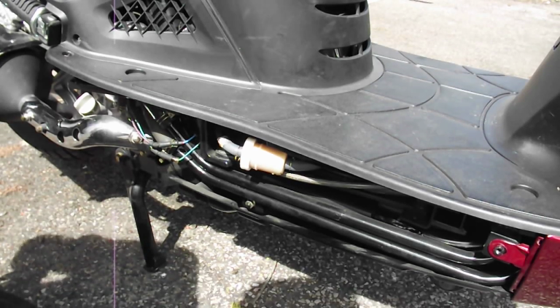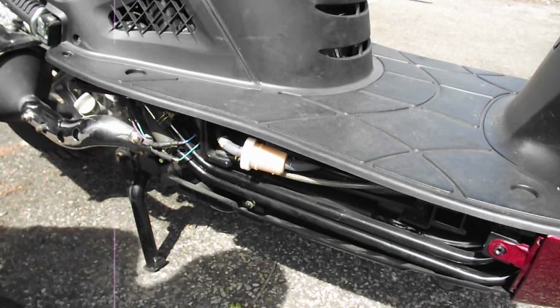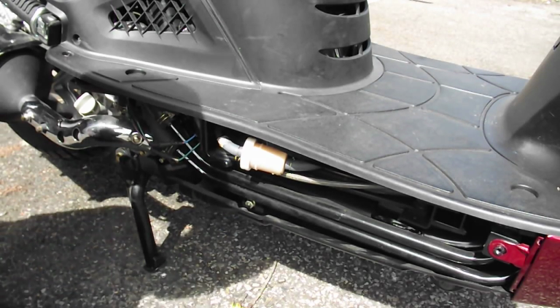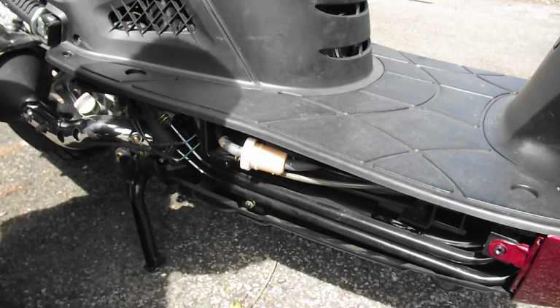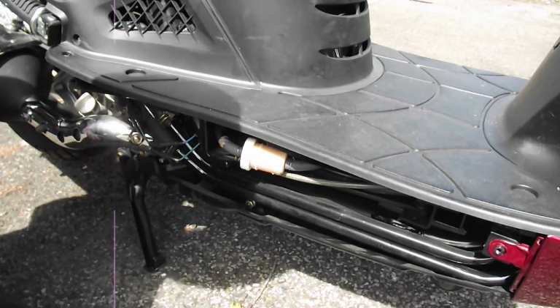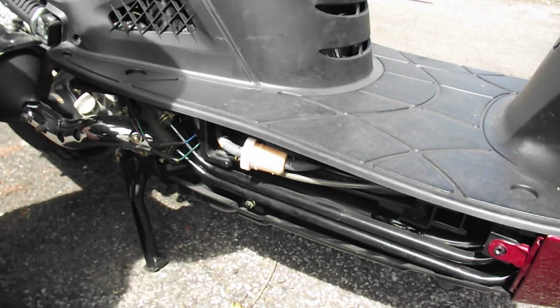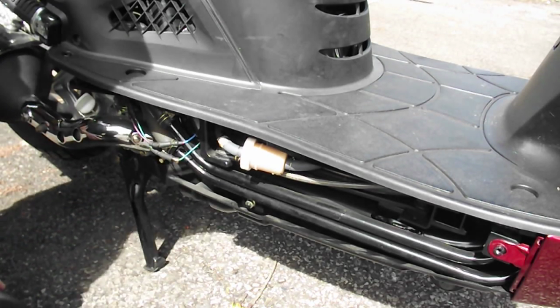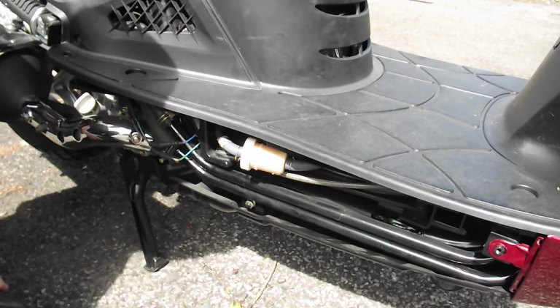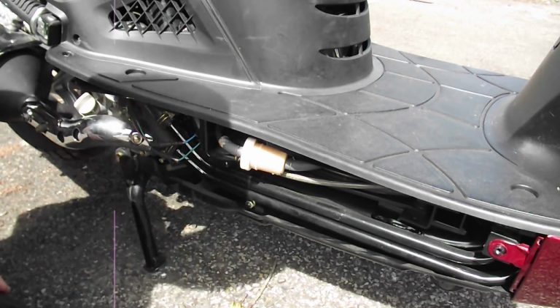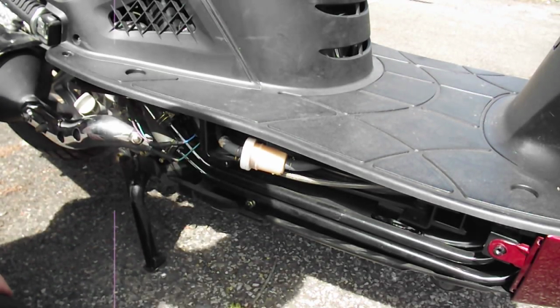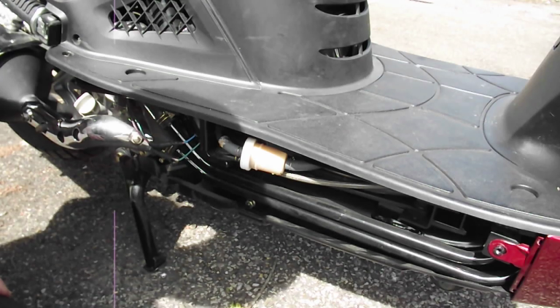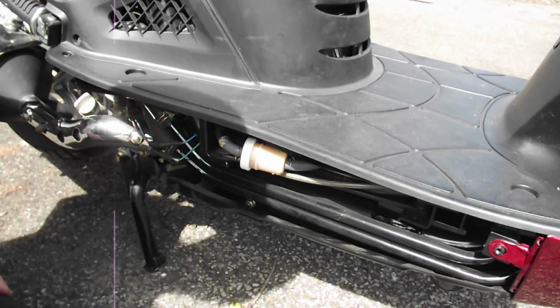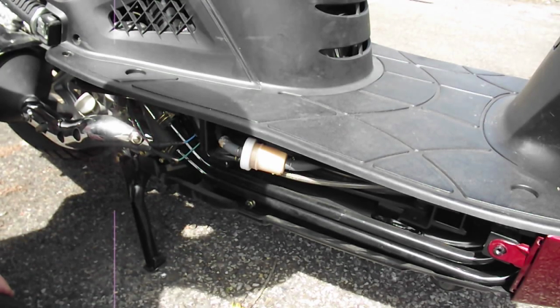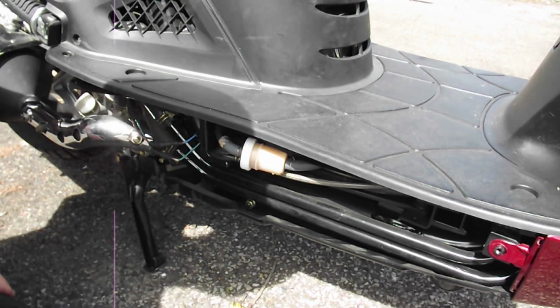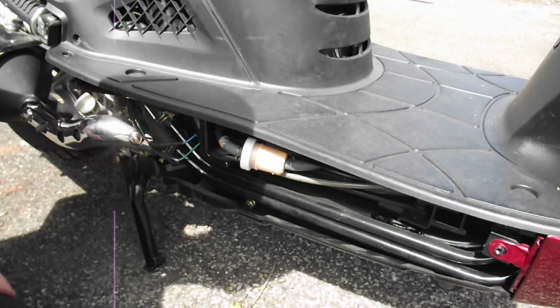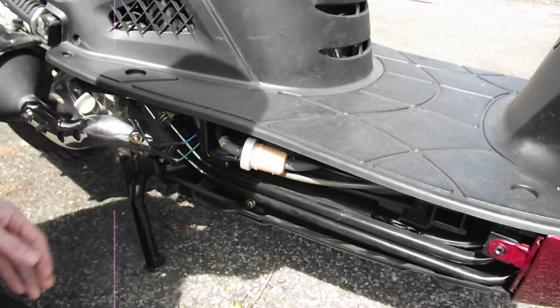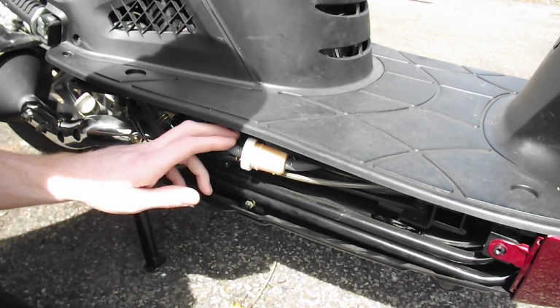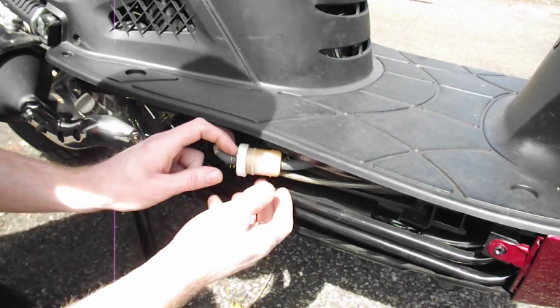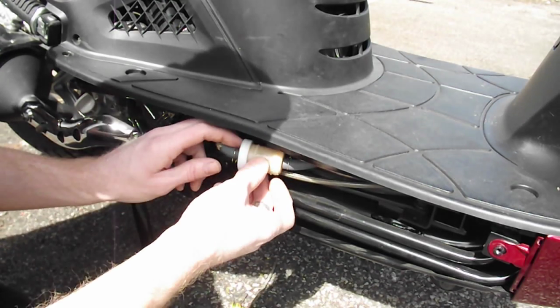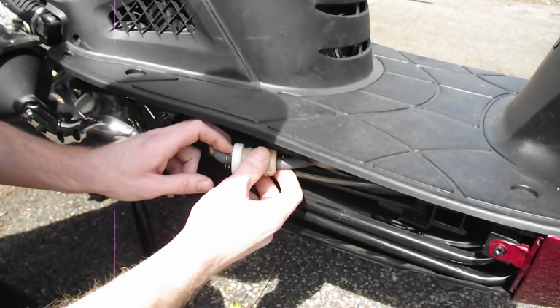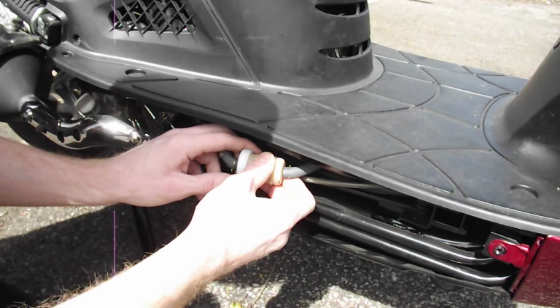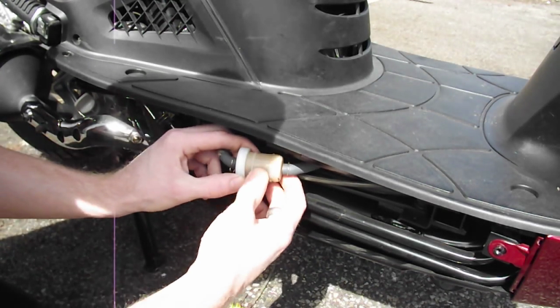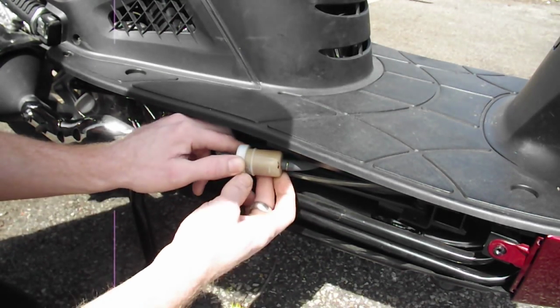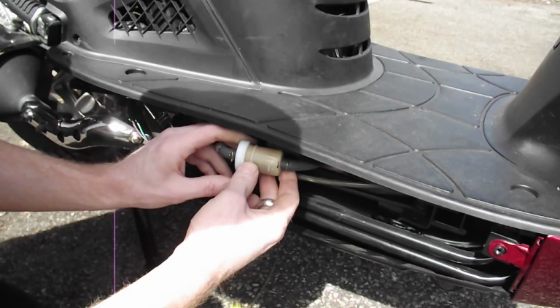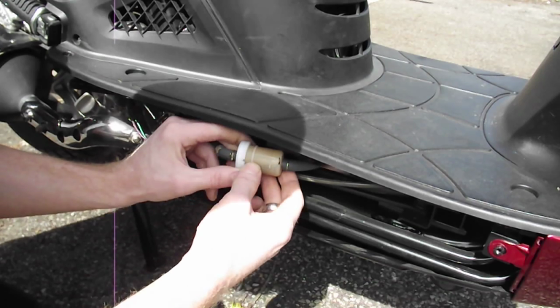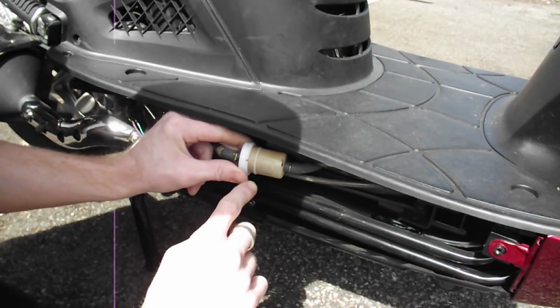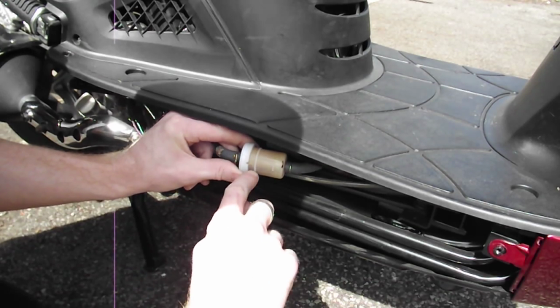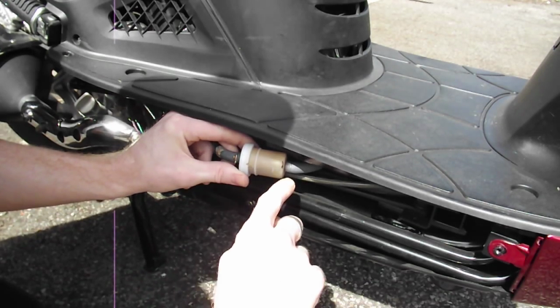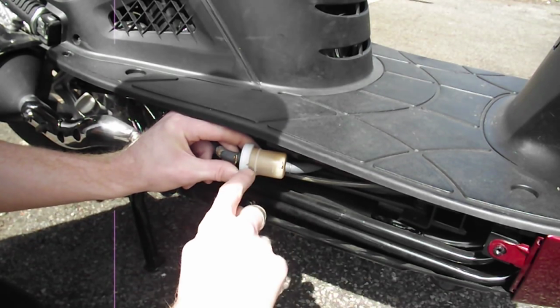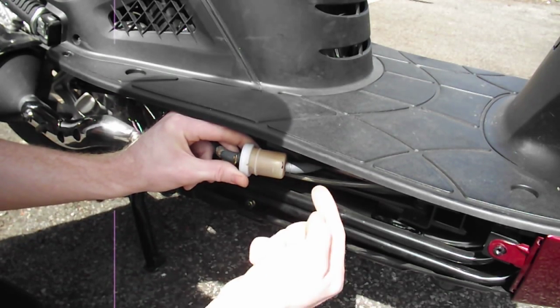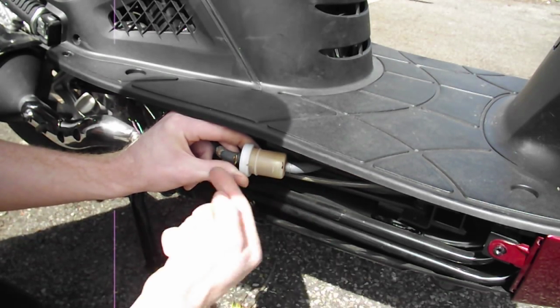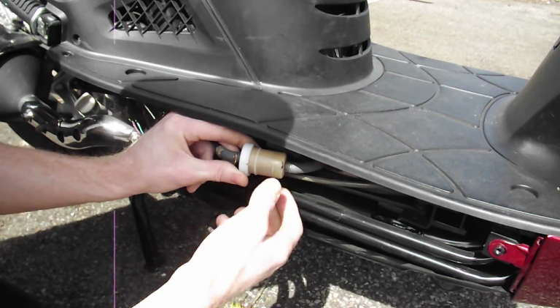I'm going to show you how to change your fuel filter on the 2007 250. You have the old filter here. Make sure you notice the direction of the flow, which is in this direction.